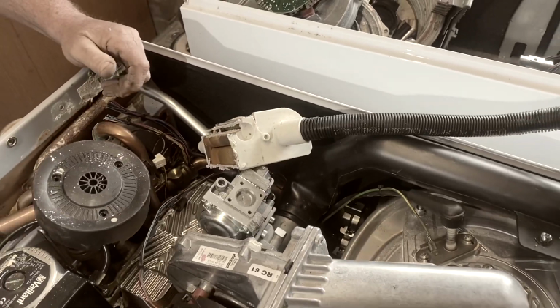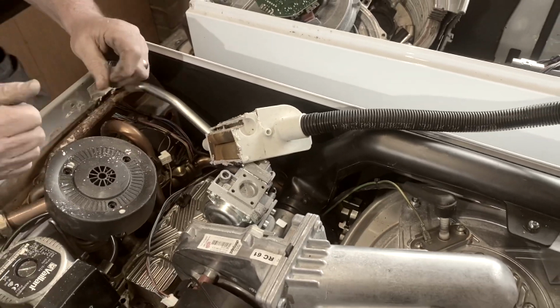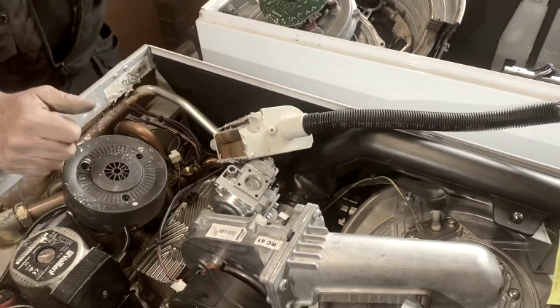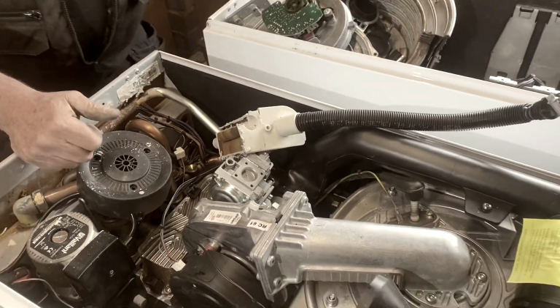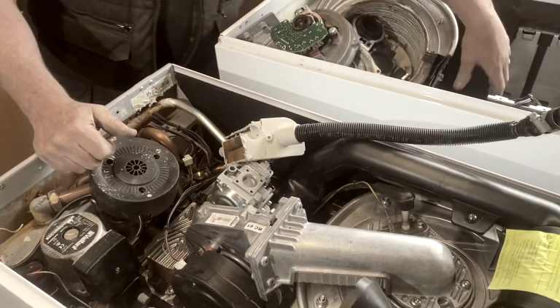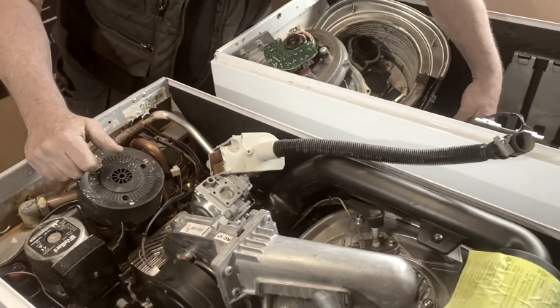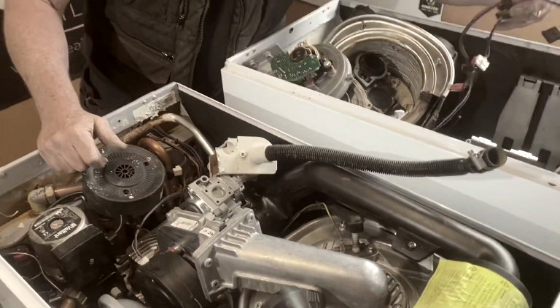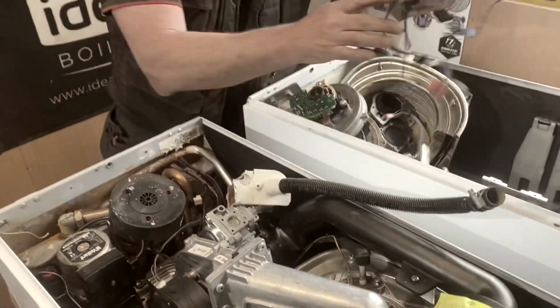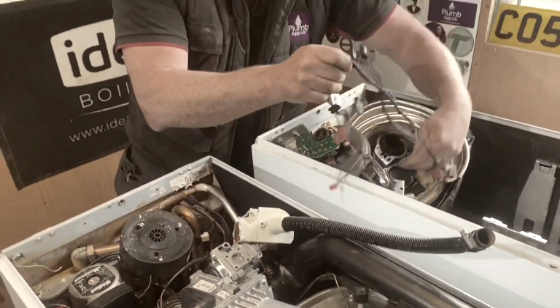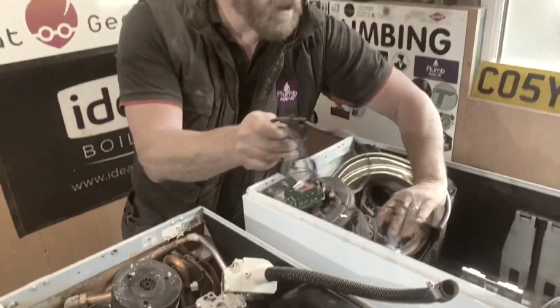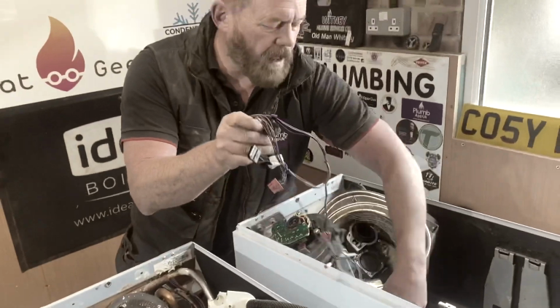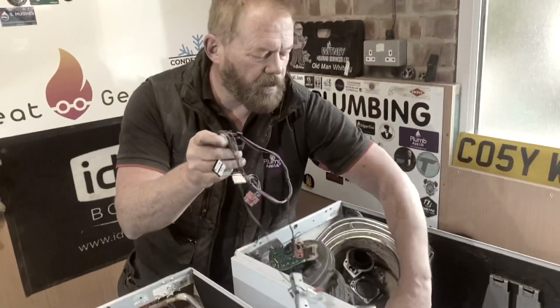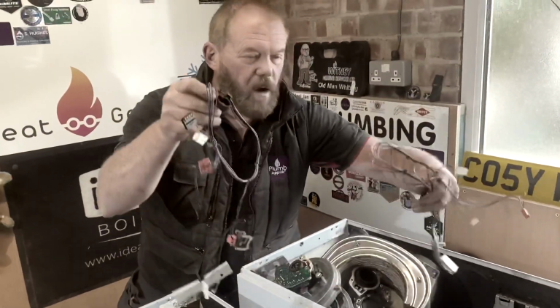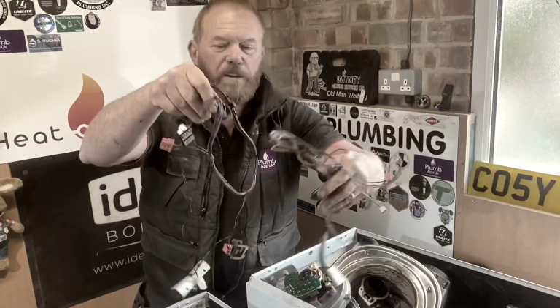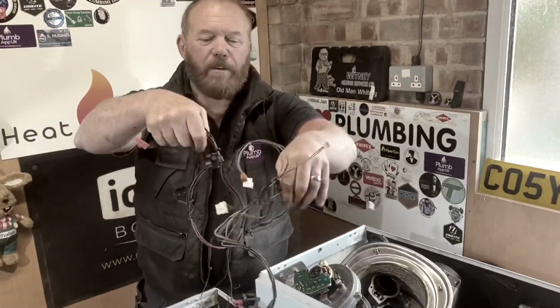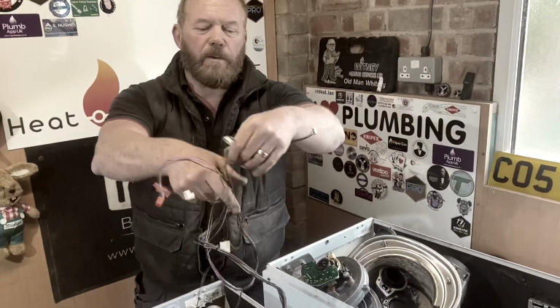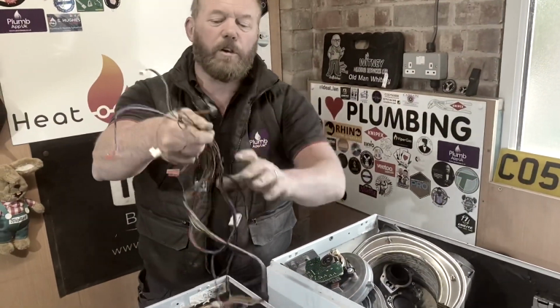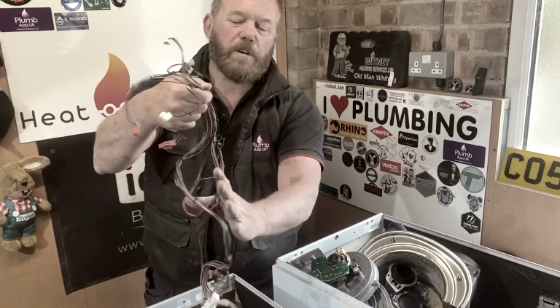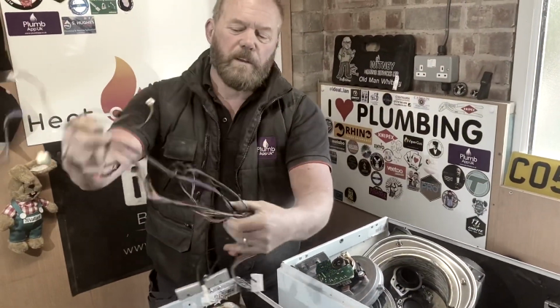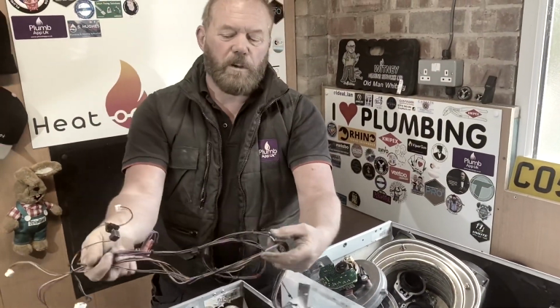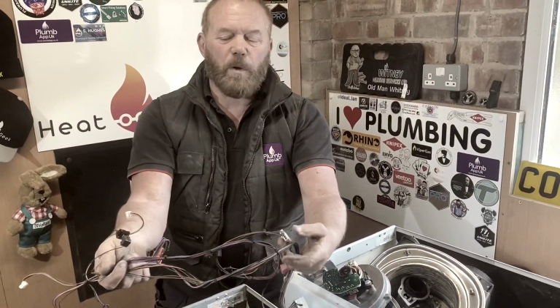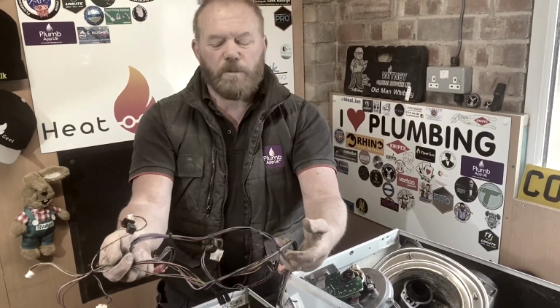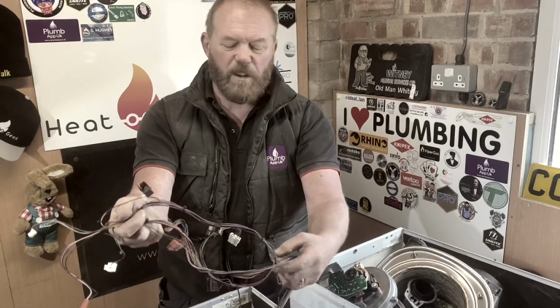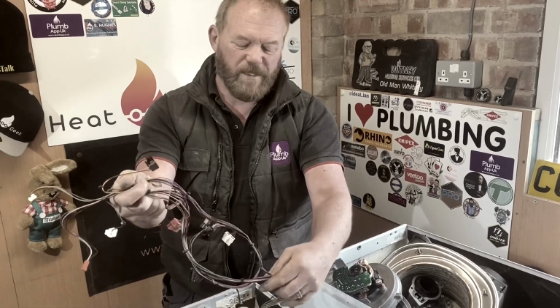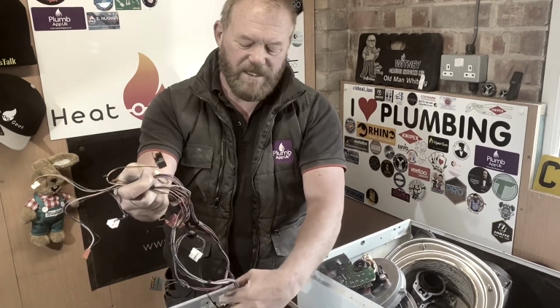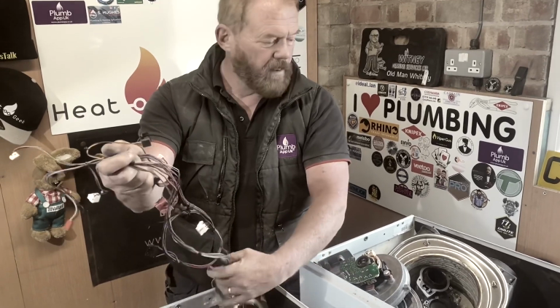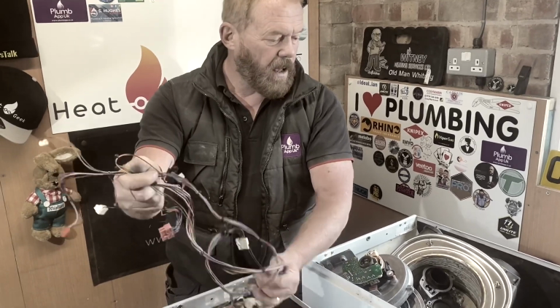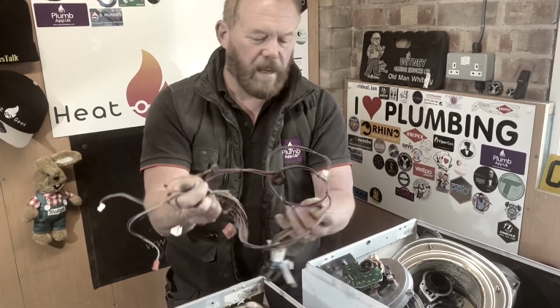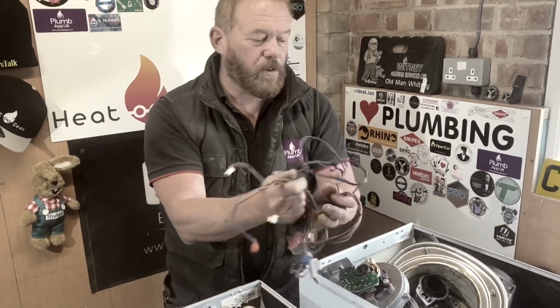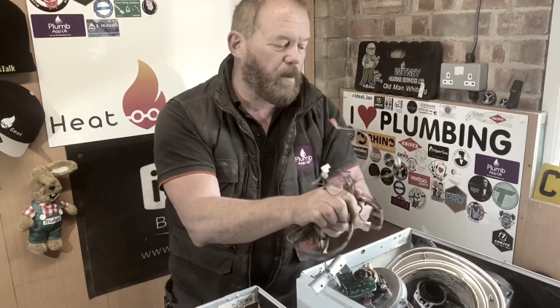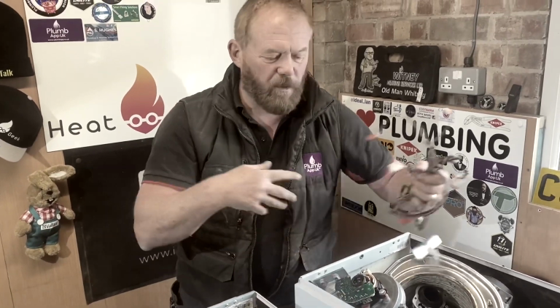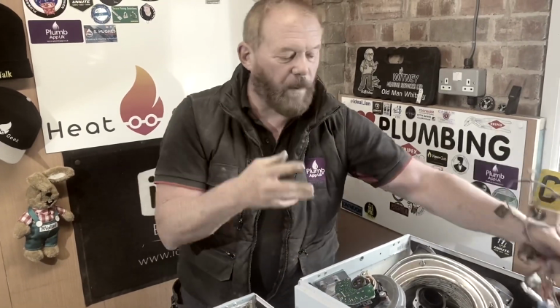The only other thing I've got is quite a lot of harness wiring. They're all colour coded so you know which one goes to where. There are lots of different sensors and all that kind of stuff on this boiler which I don't really want to go into.